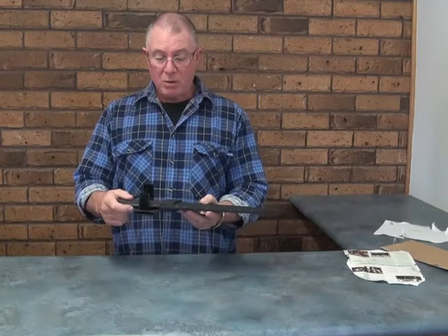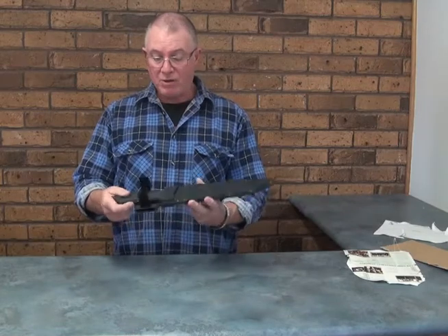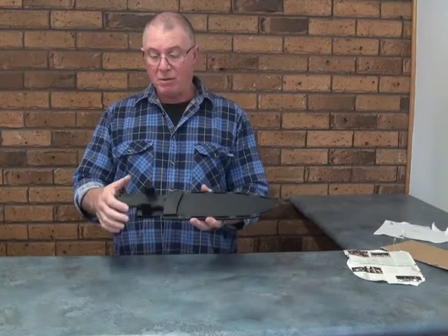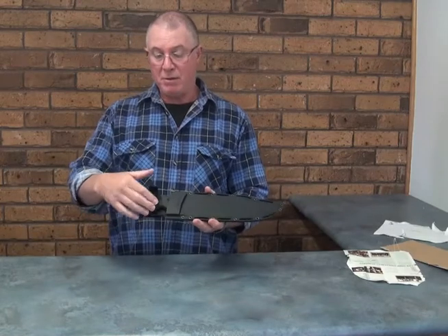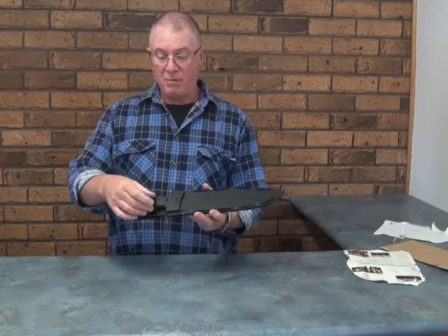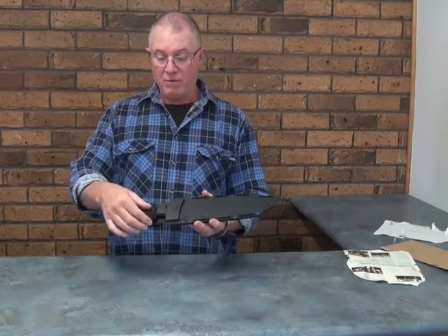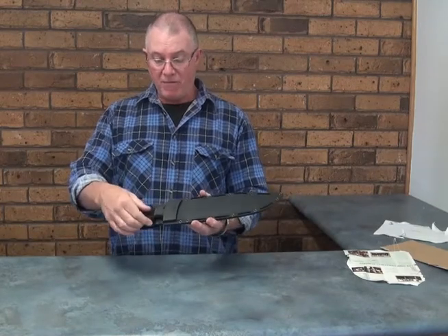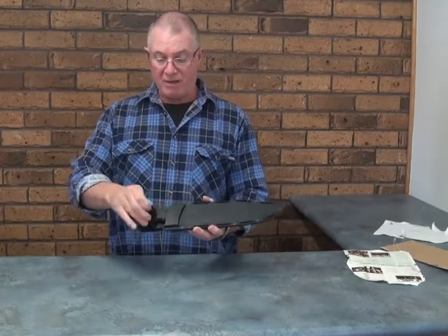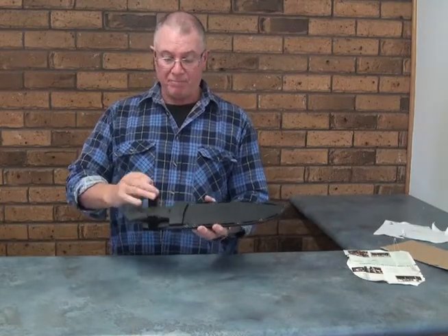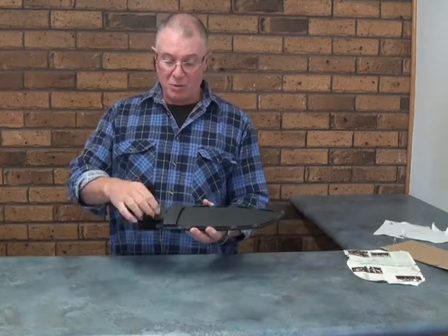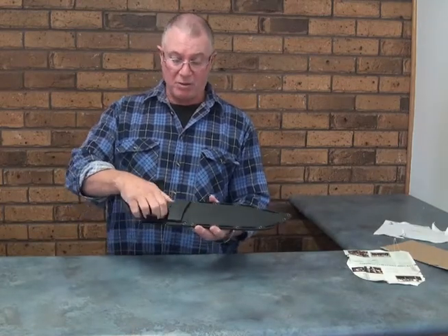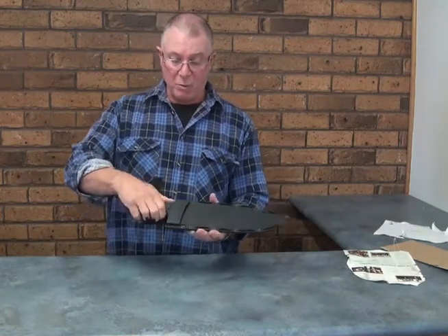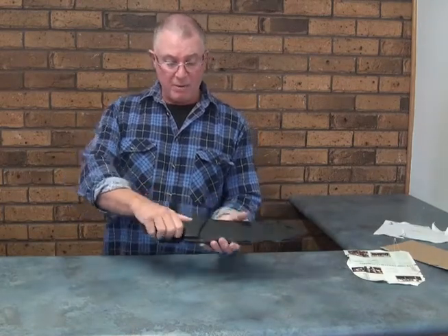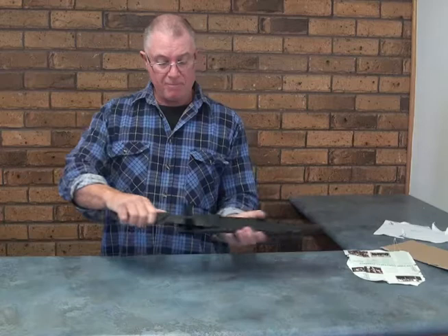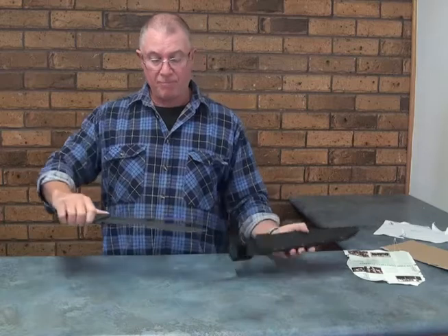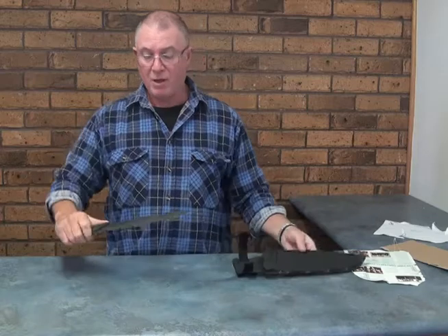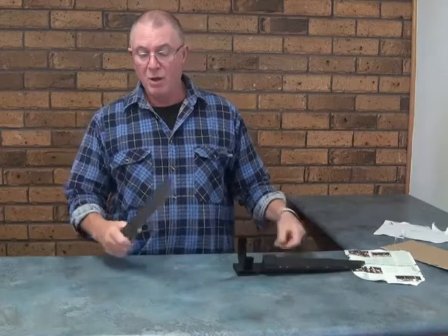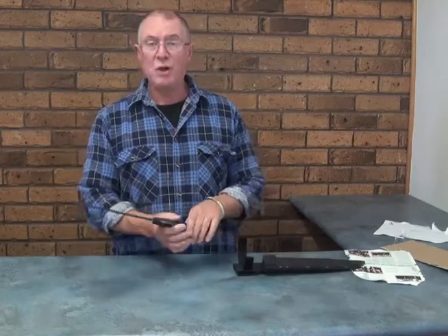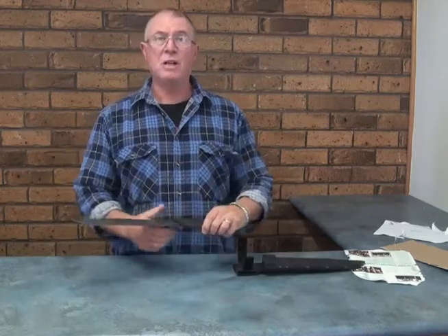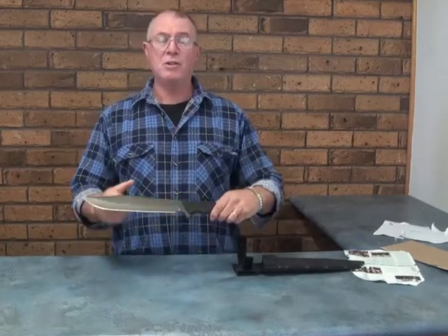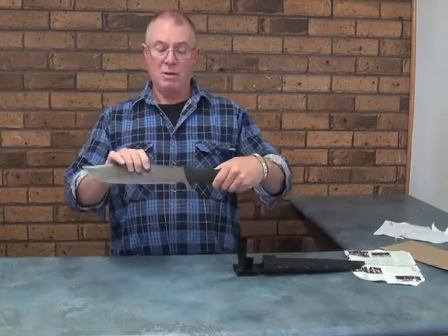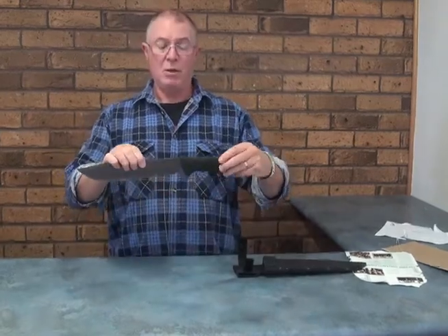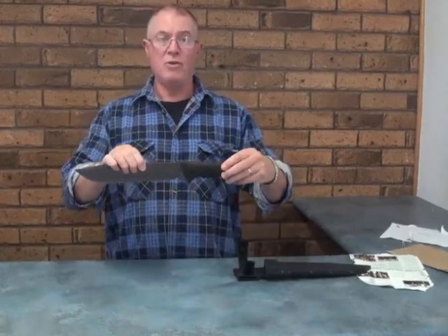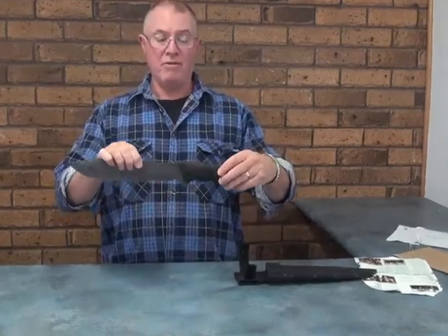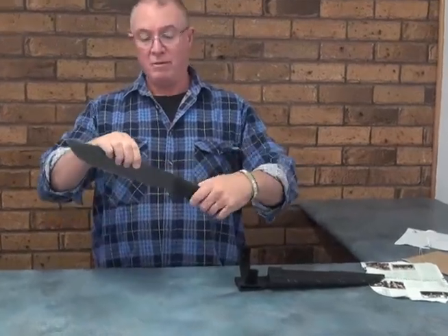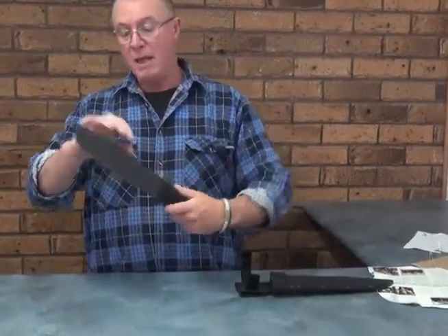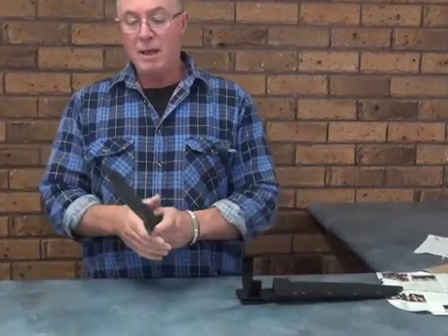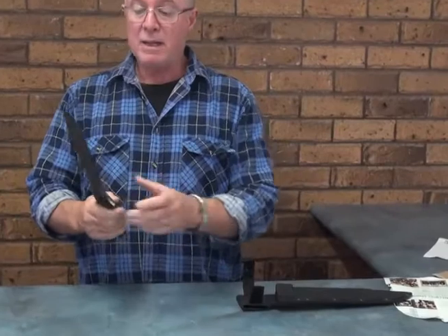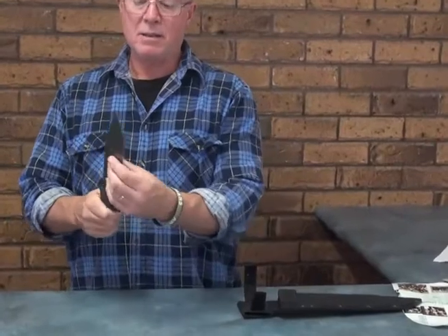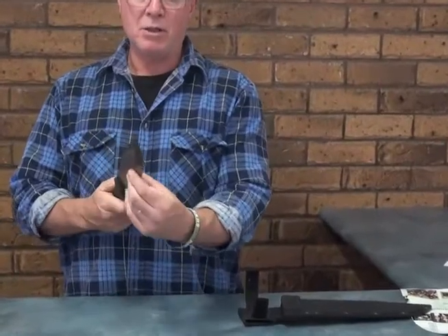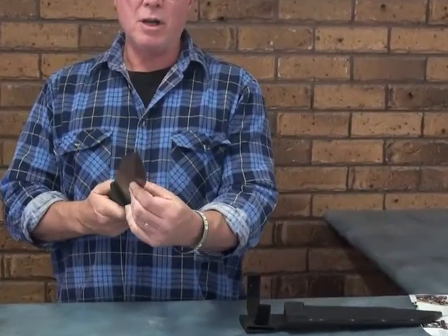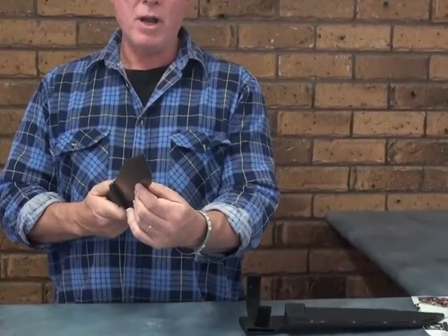Kydex sheath with Velcro fastening — it's quite solidly put in. 42cm of knife overall, and it is slightly hollow ground.